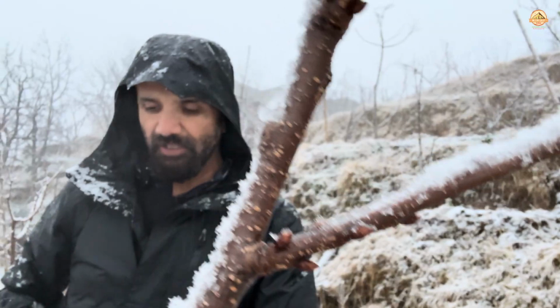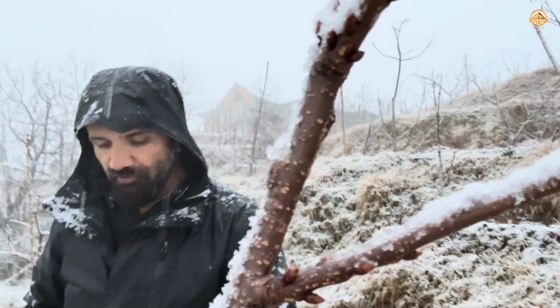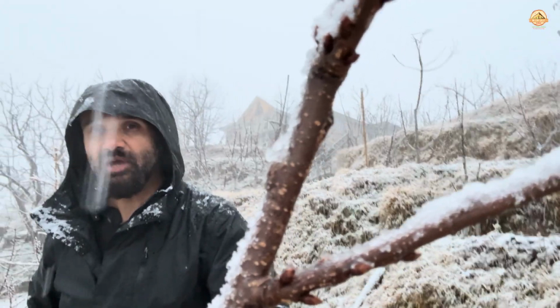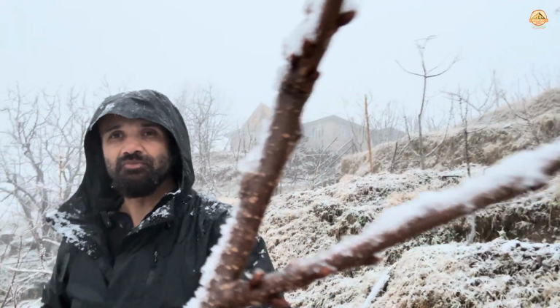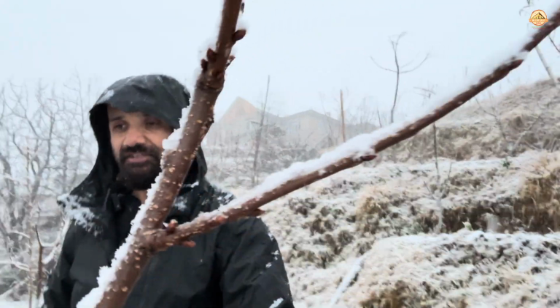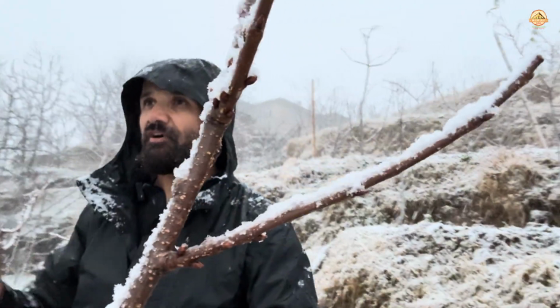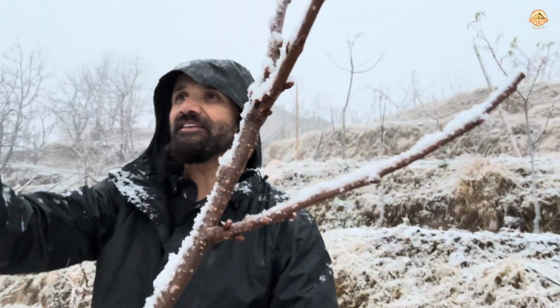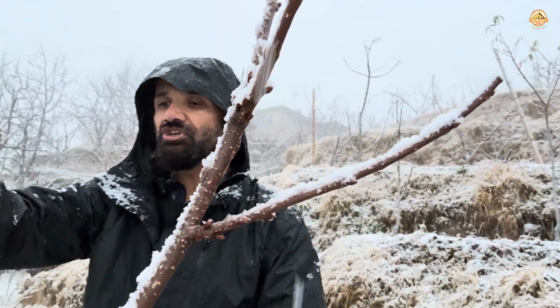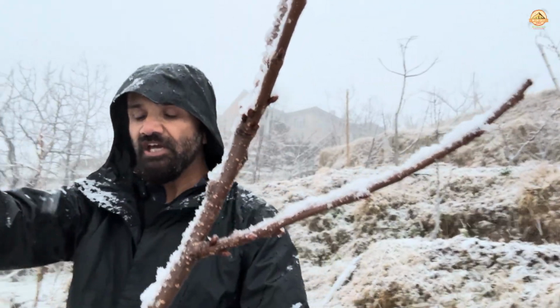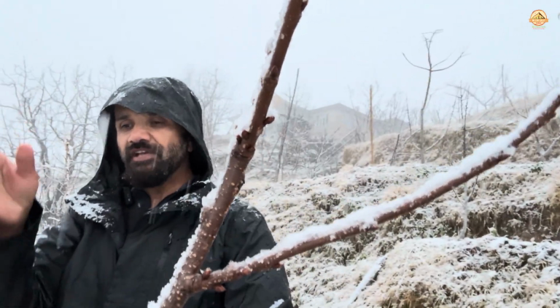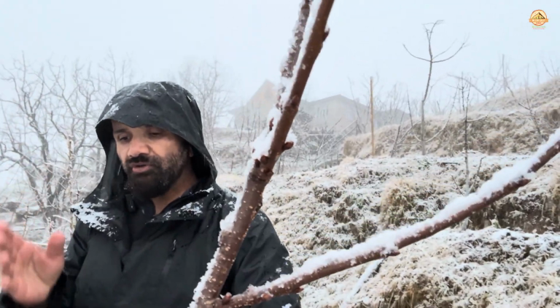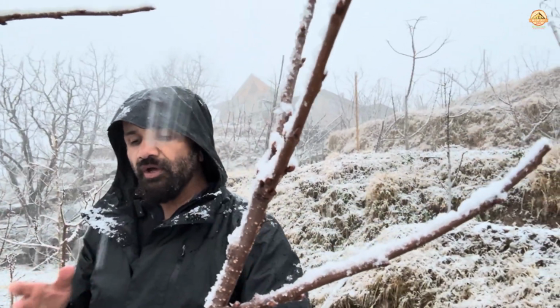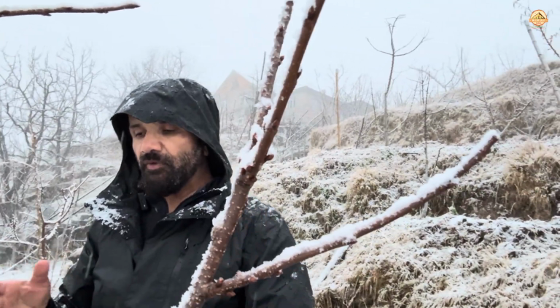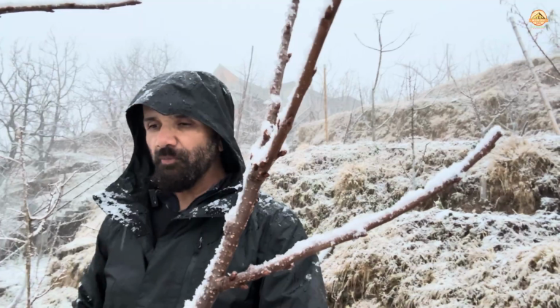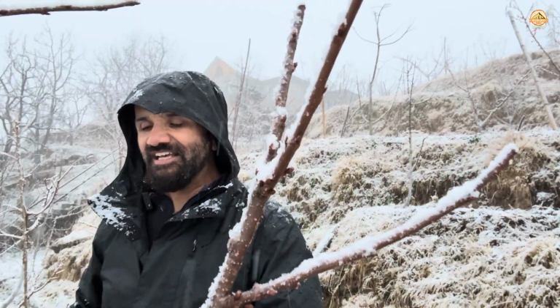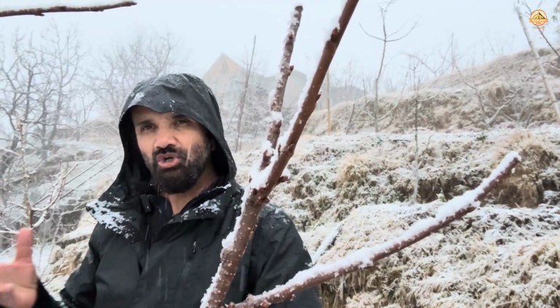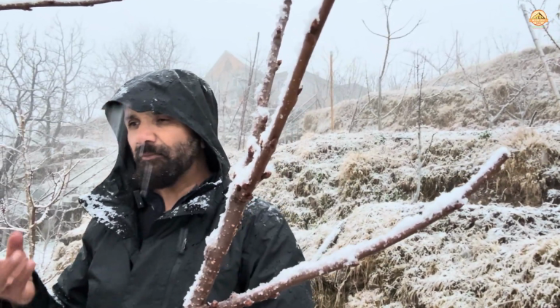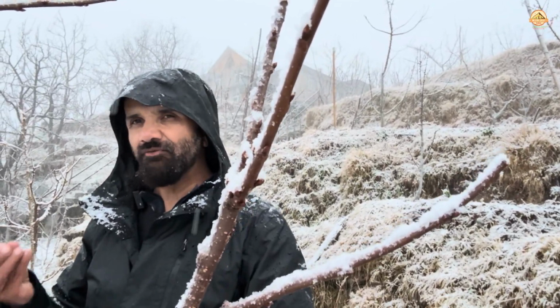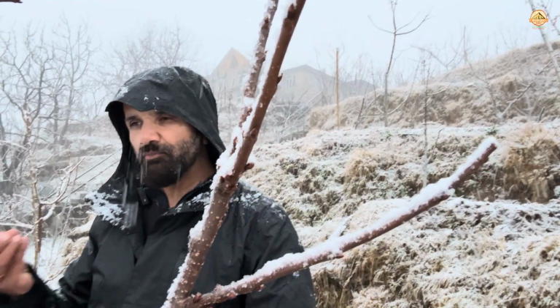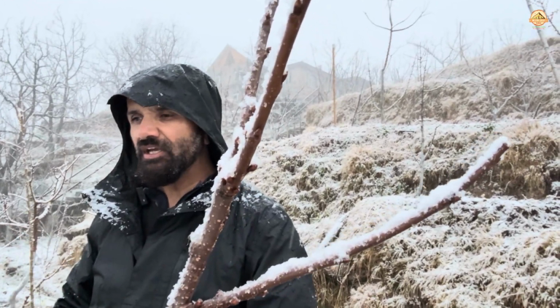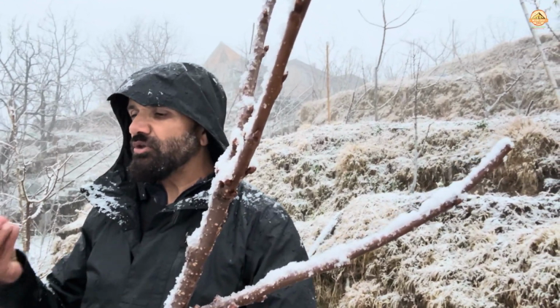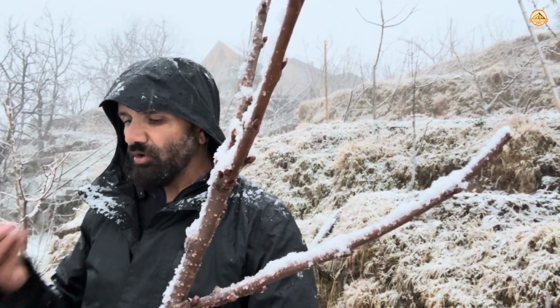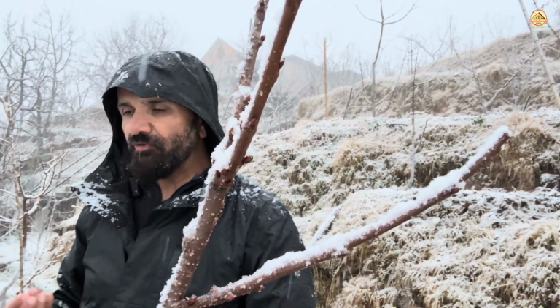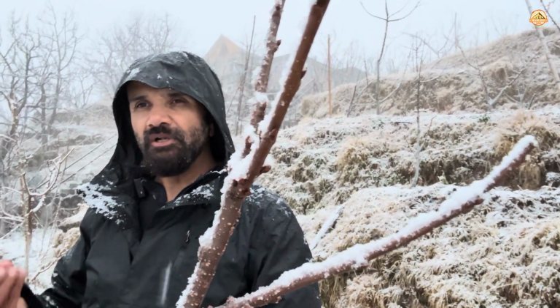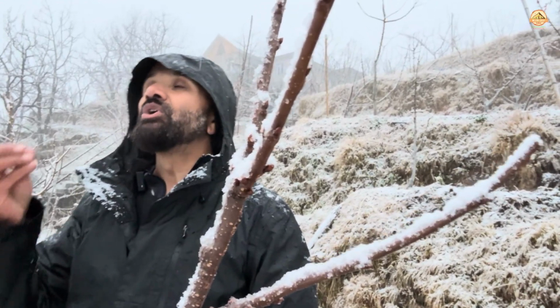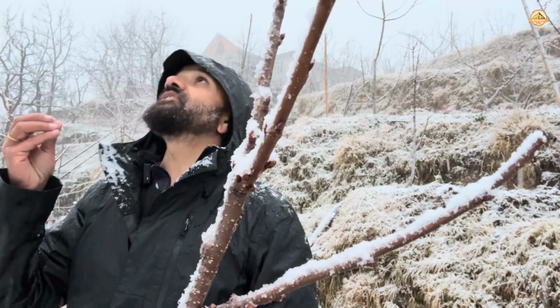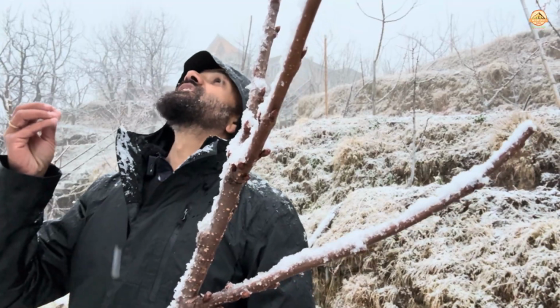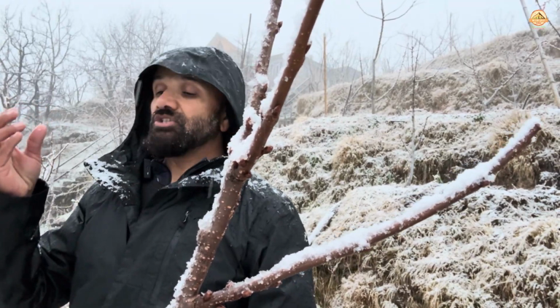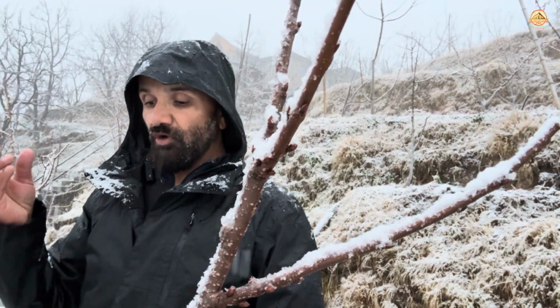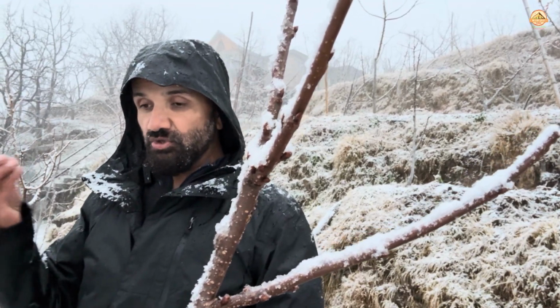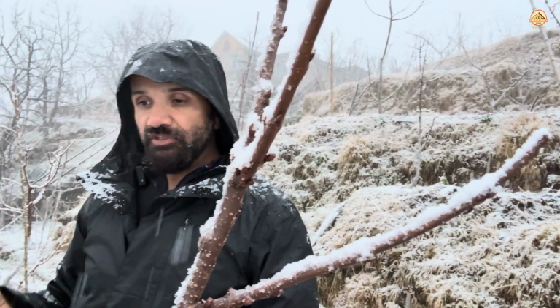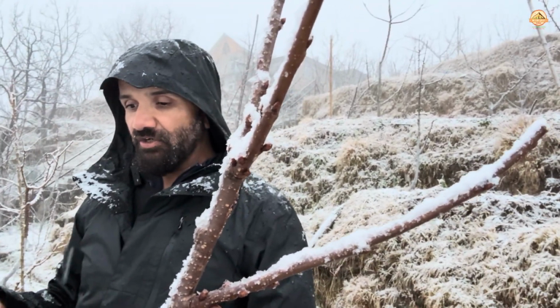Thankfully, we also have some trees on the farm, like this cherry tree, which have not really woken up from the winter dormancy. They are still dormant — the buds have not yet broken — so they are not going to be vulnerable to this sudden snowfall we had today.